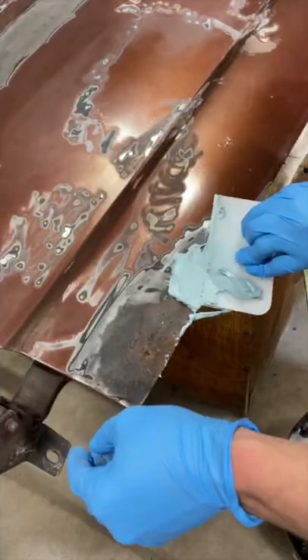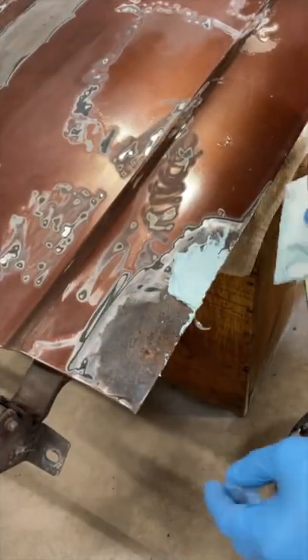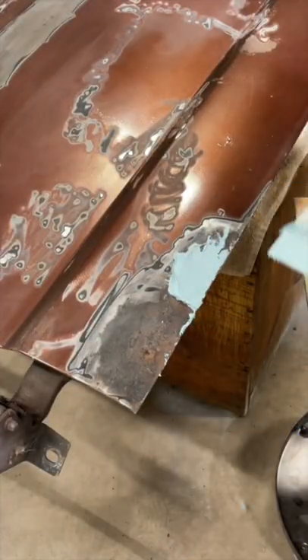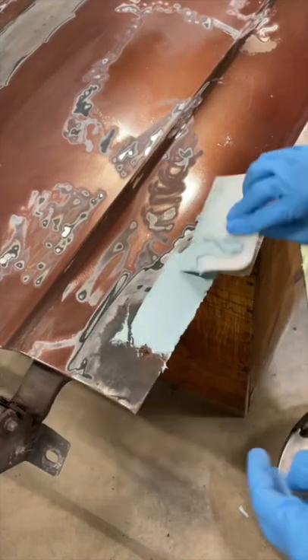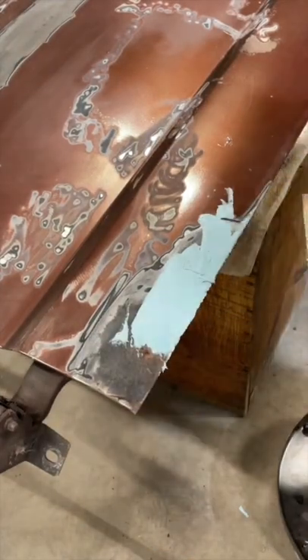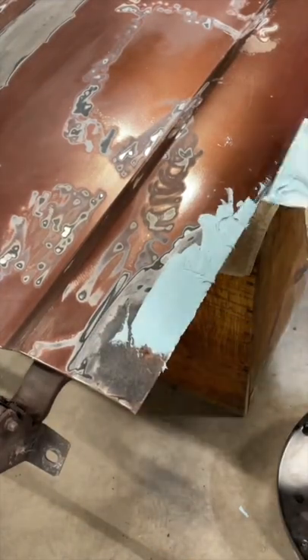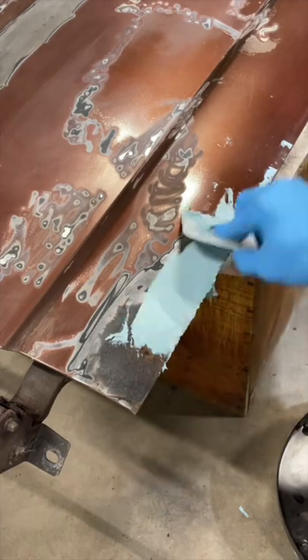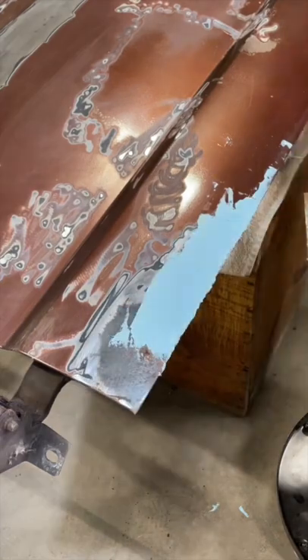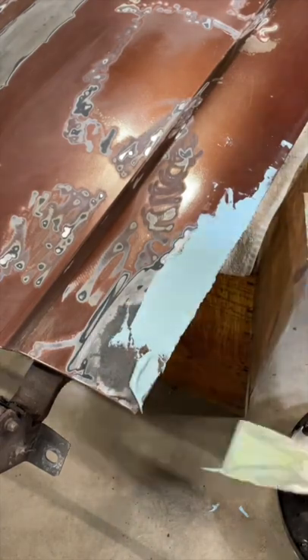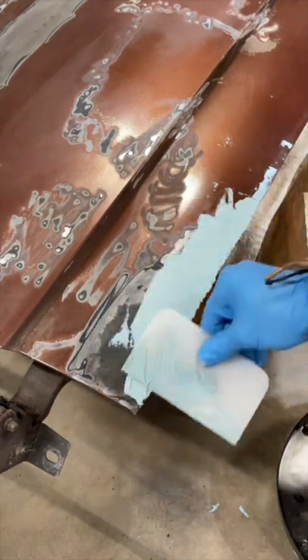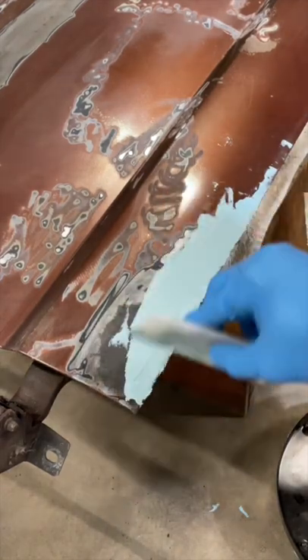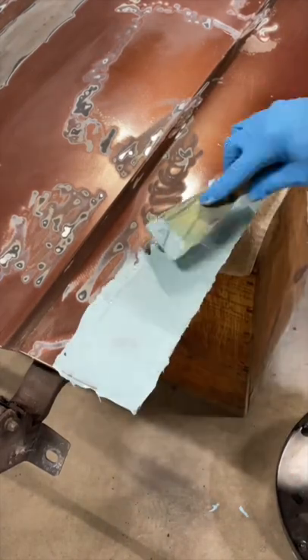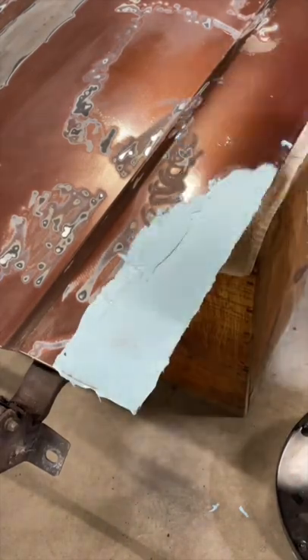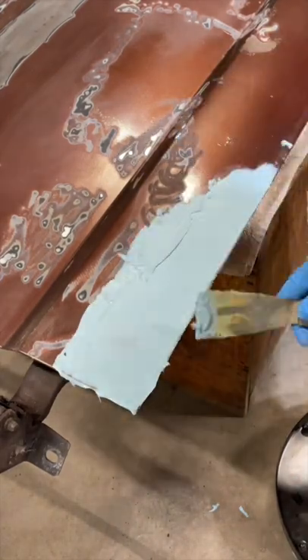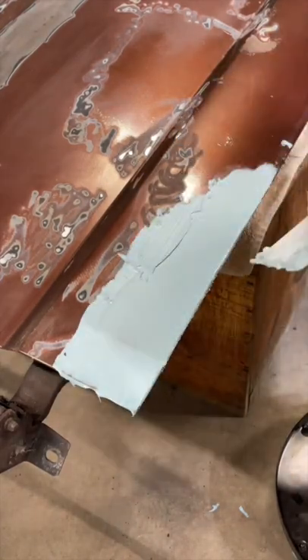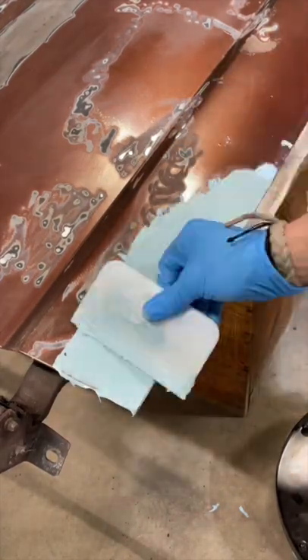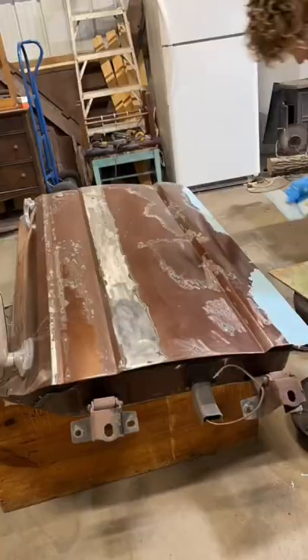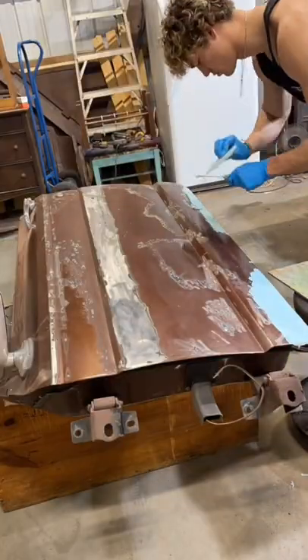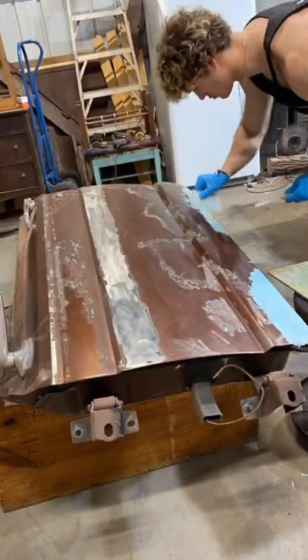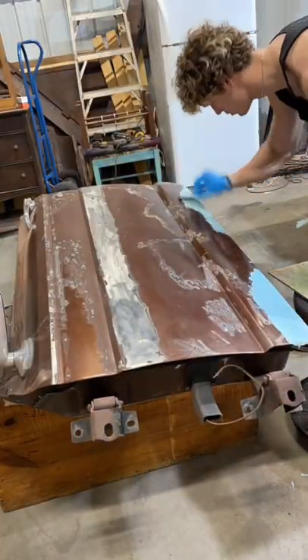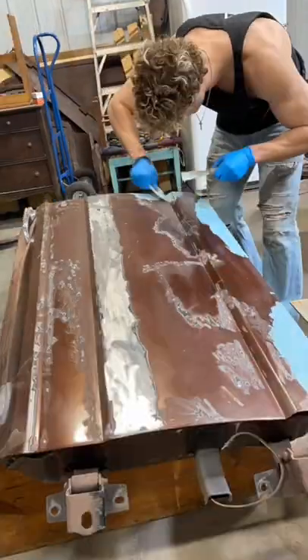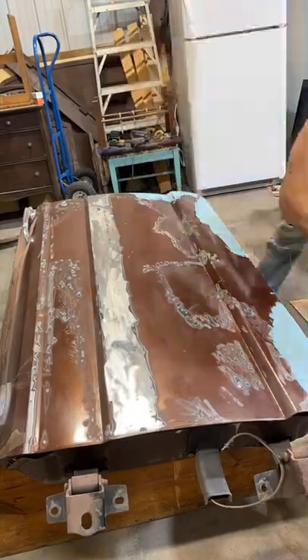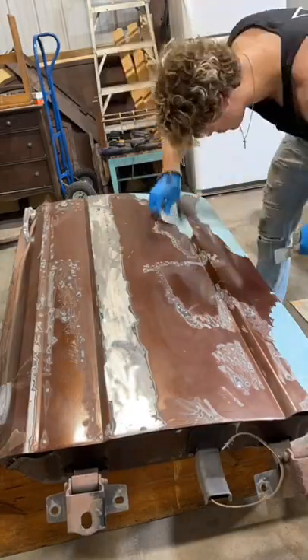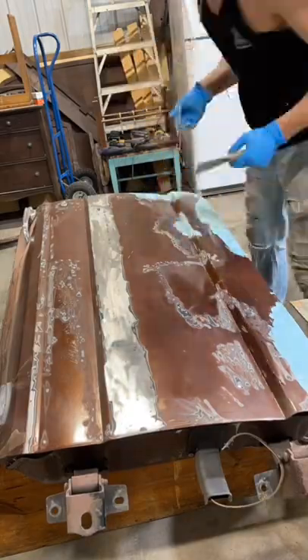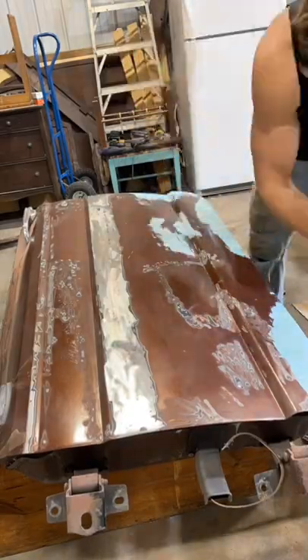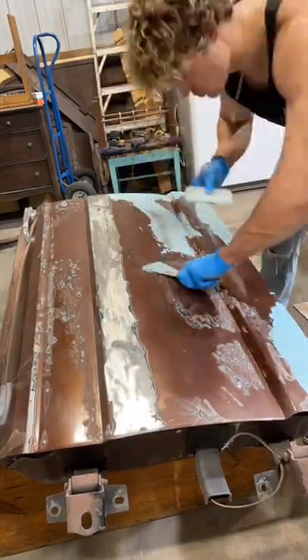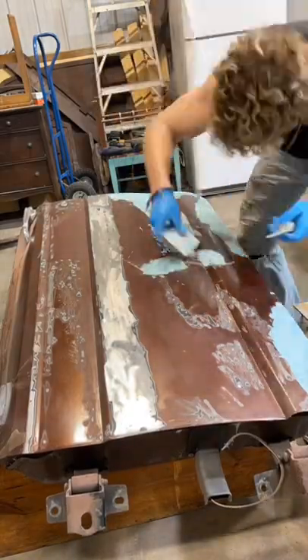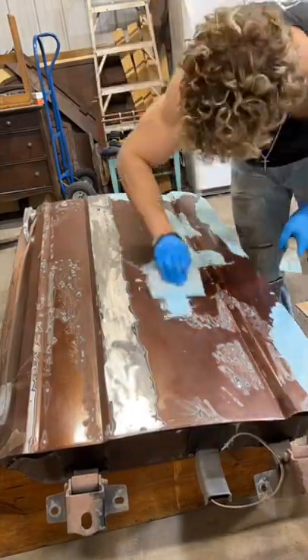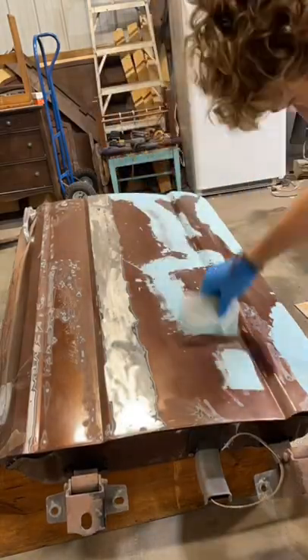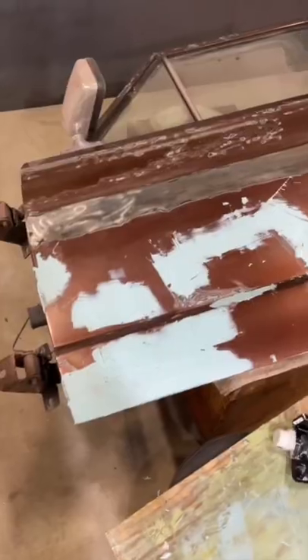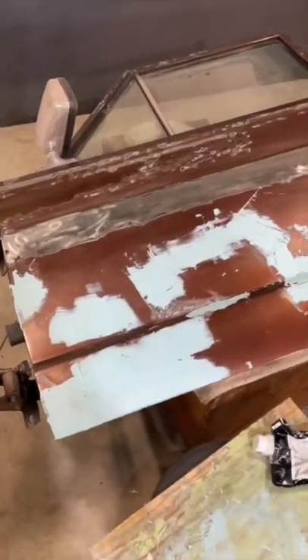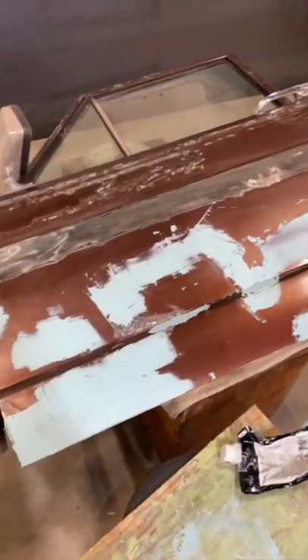We then apply this tasty looking blue goo to the door spots in thin layers until we cover all the rust pores. I then move on to applying it to the rest of the door until it looks like your child's failed art project and the door is fully covered.